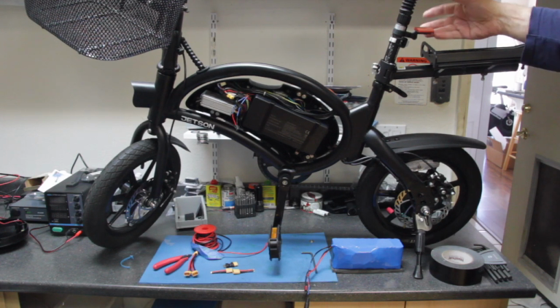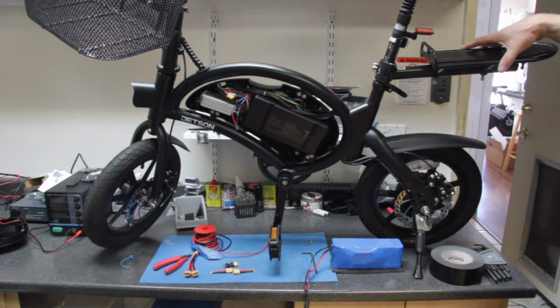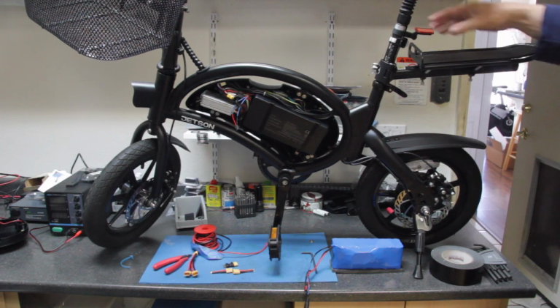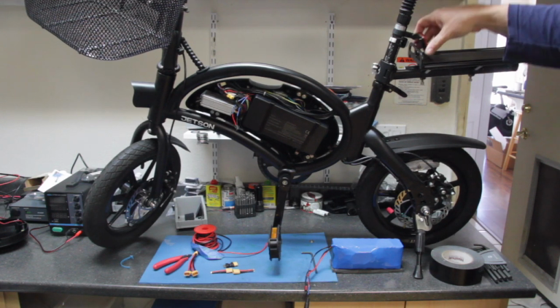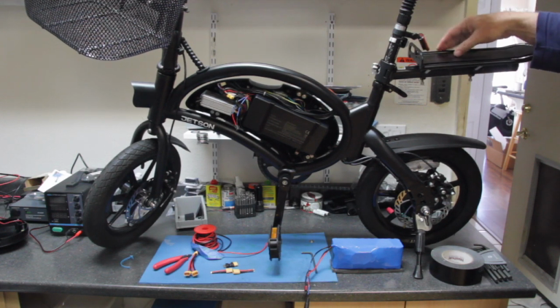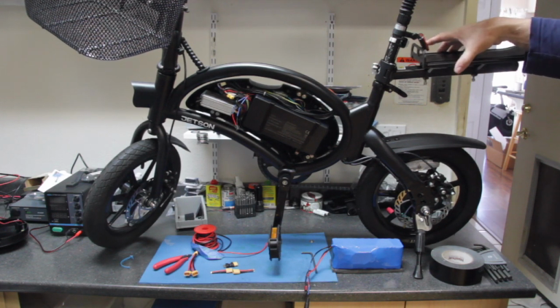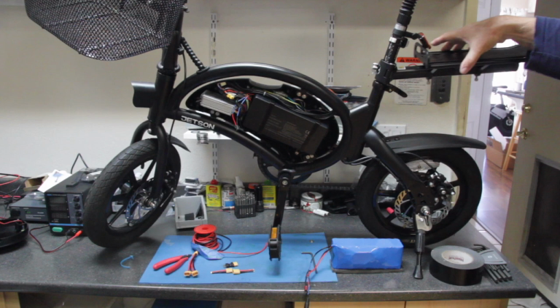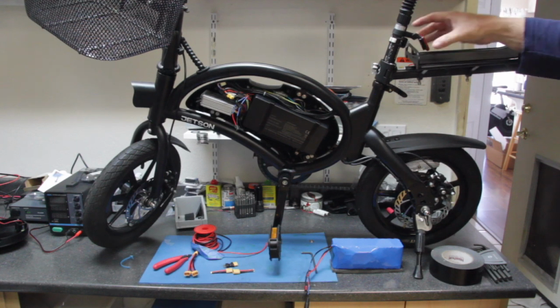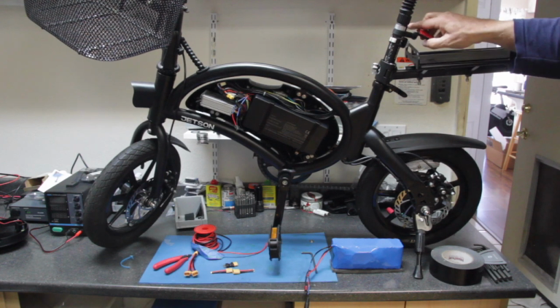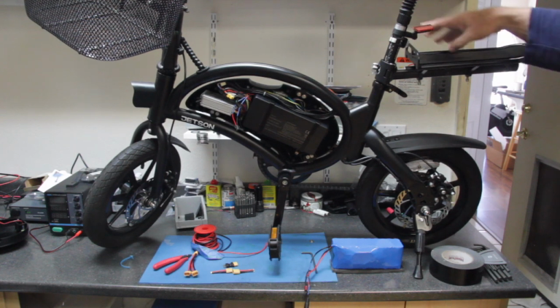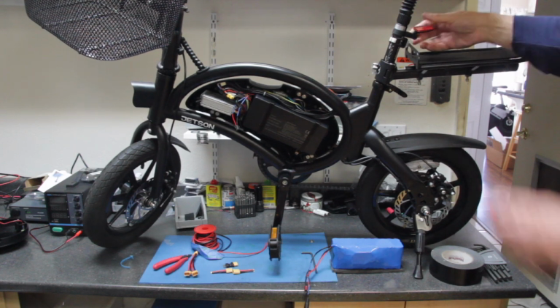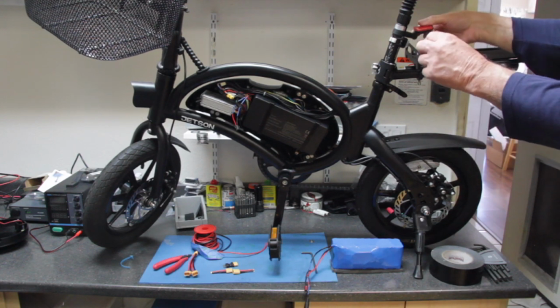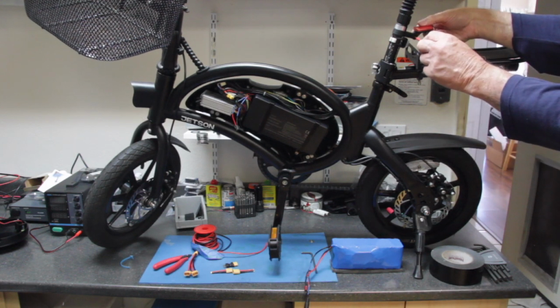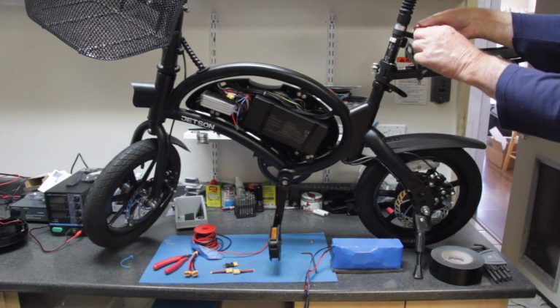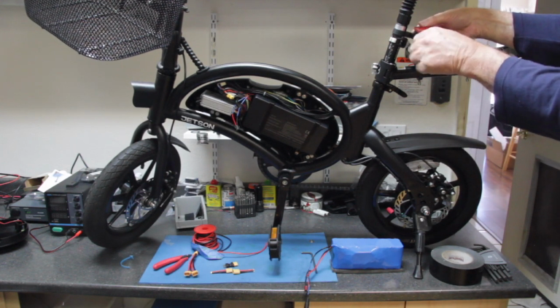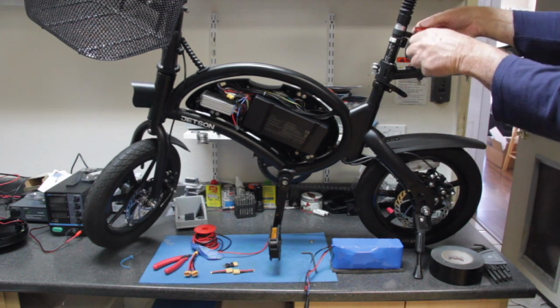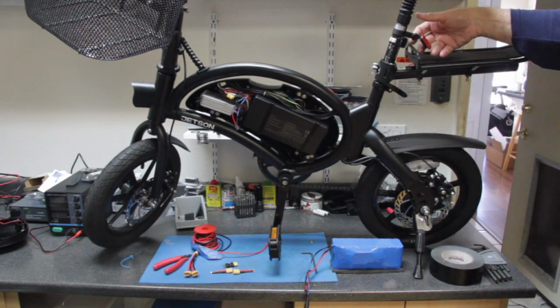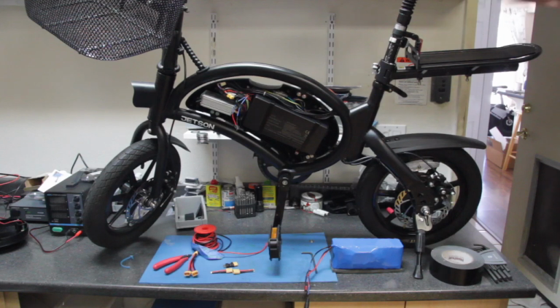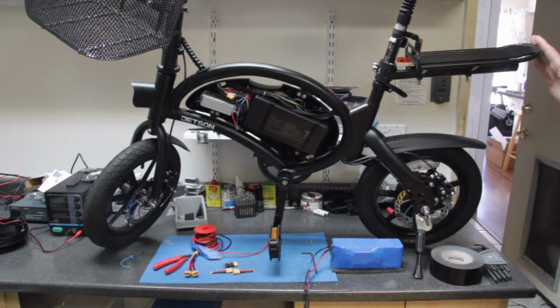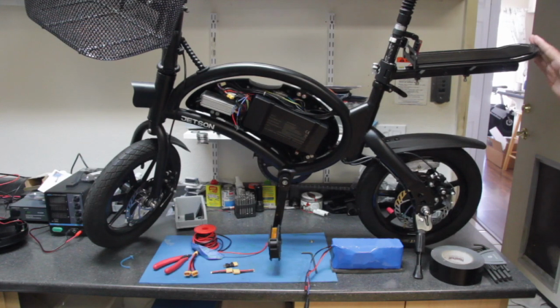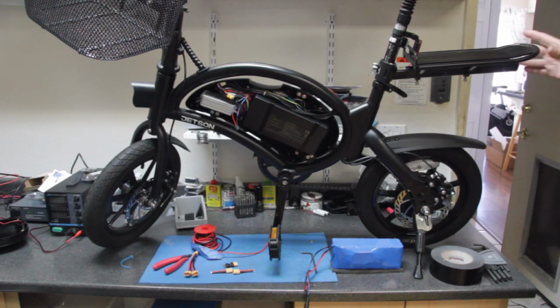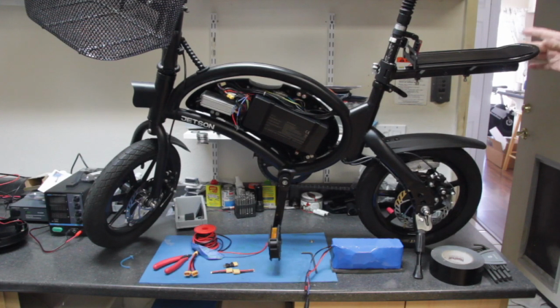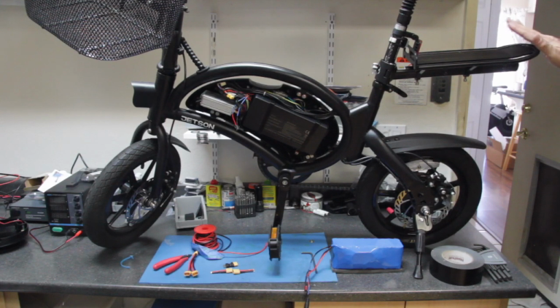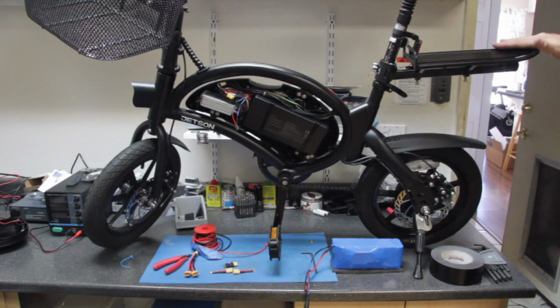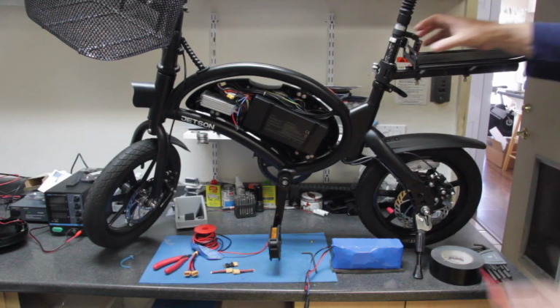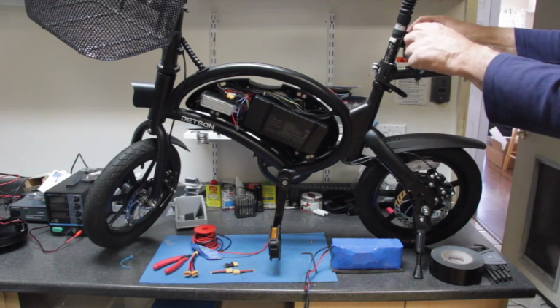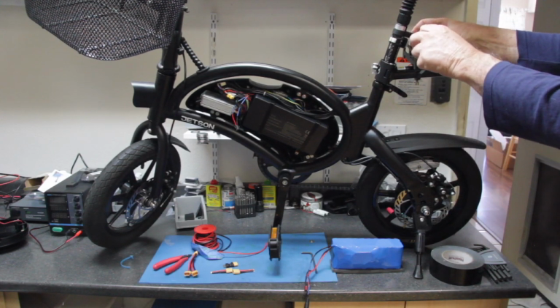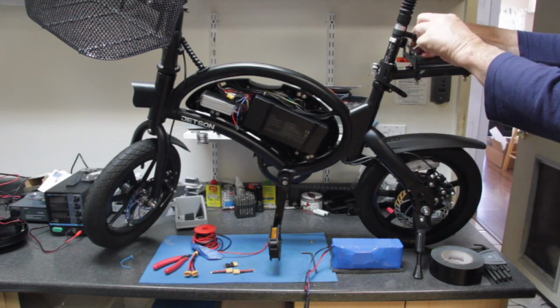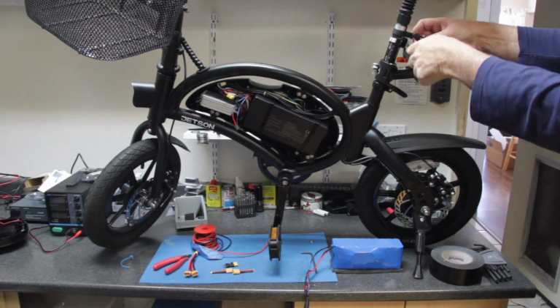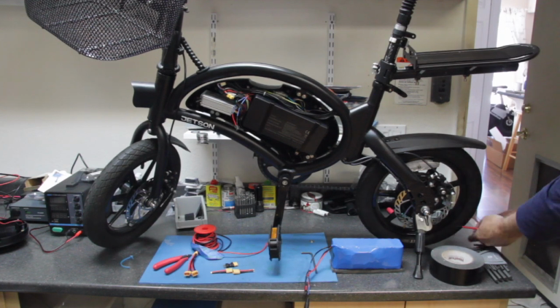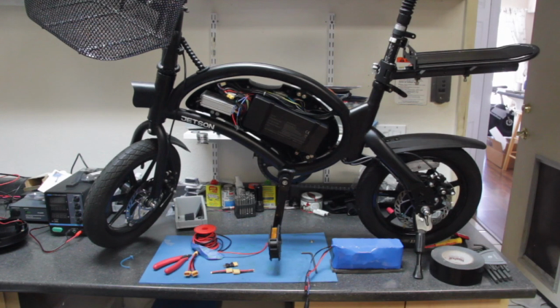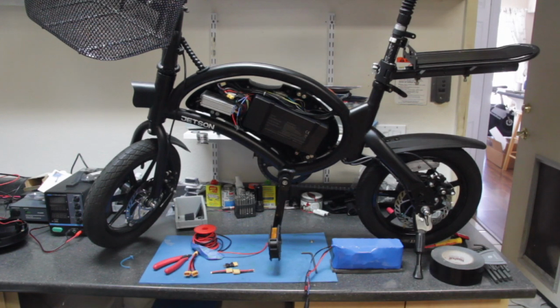One thing you're going to have to do is take off the rear reflector from the seat post, because this will interfere with the bike rack. What you can do is get yourself another reflector and put it on the rear of the bike rack.